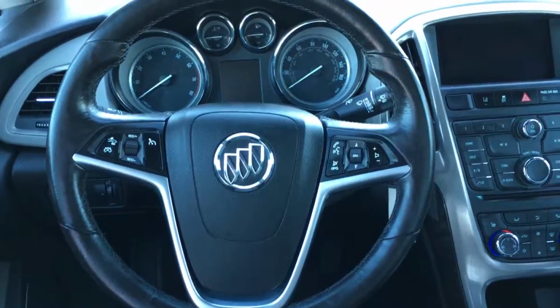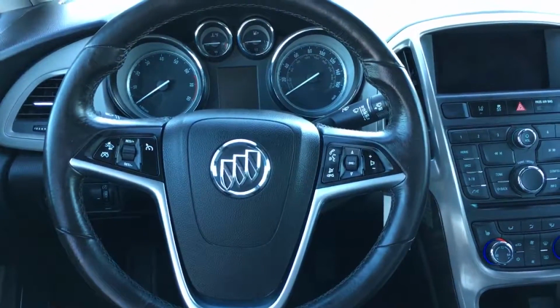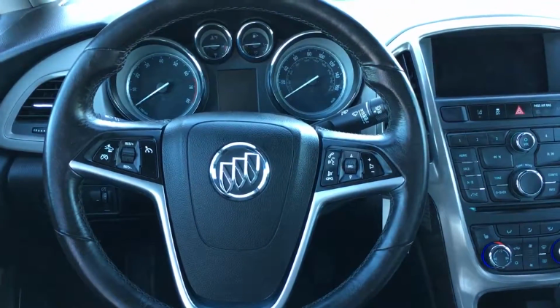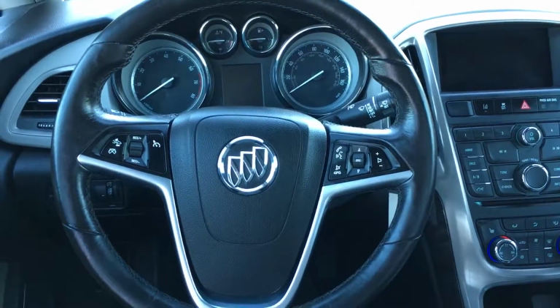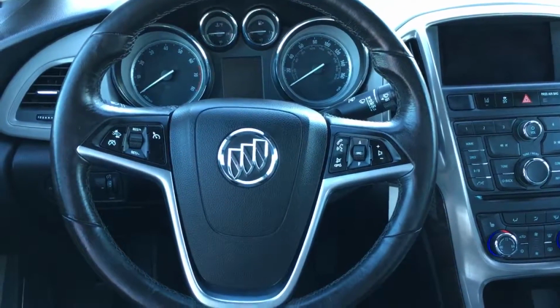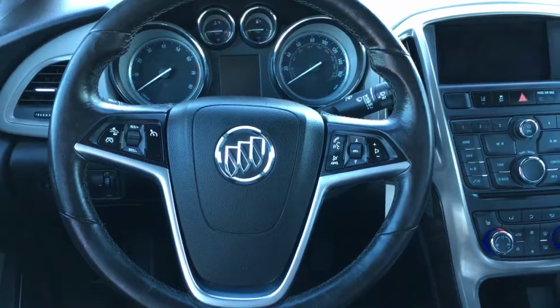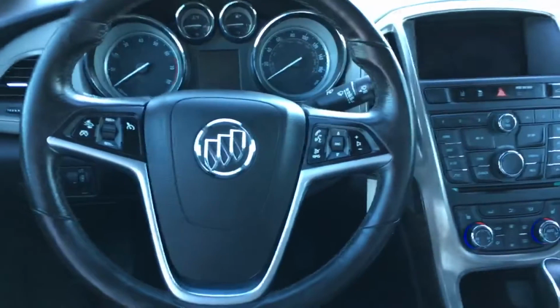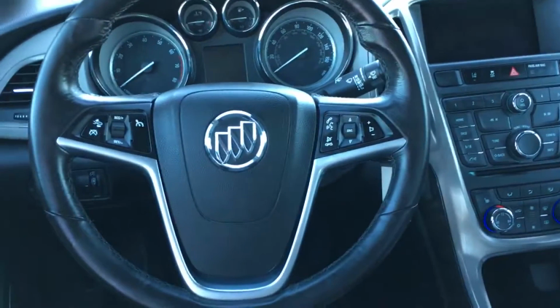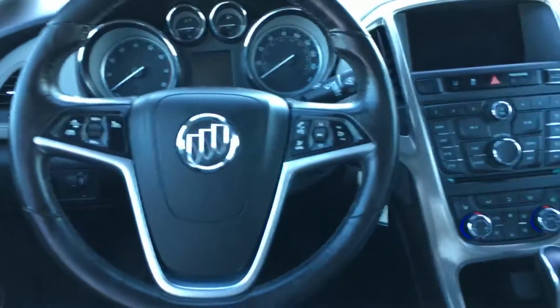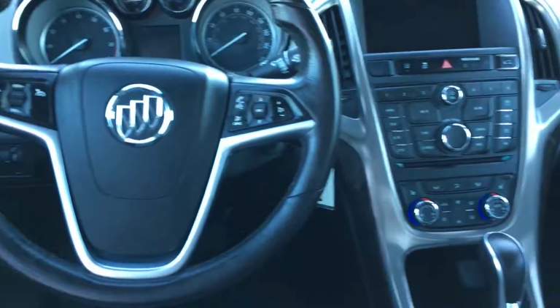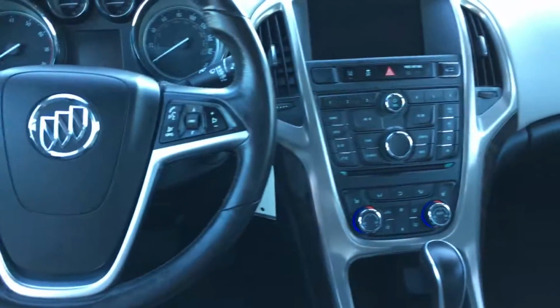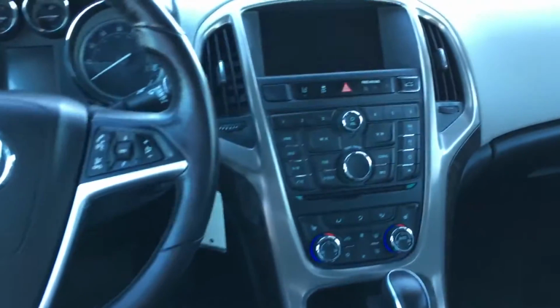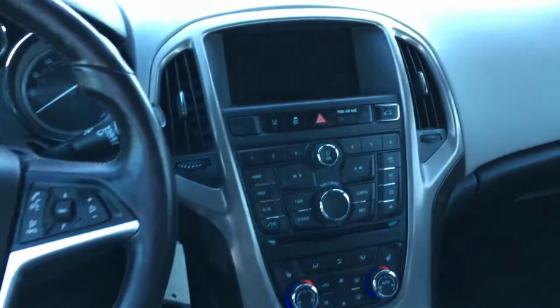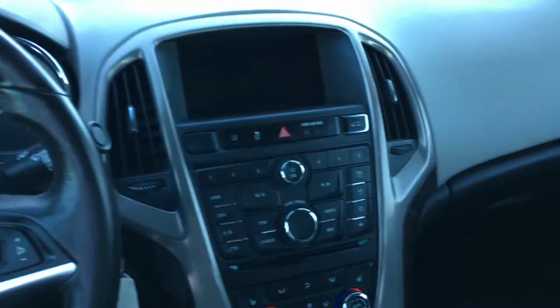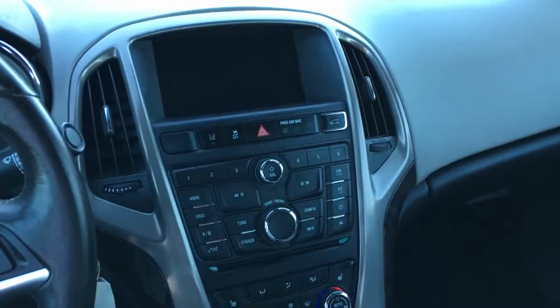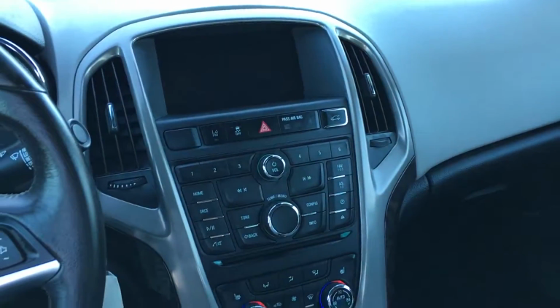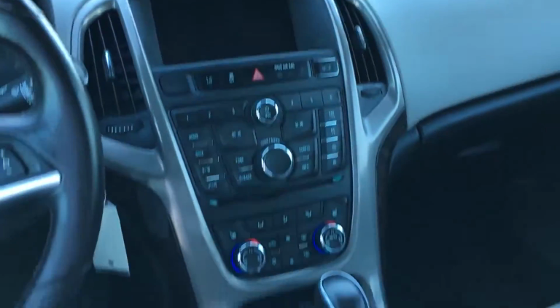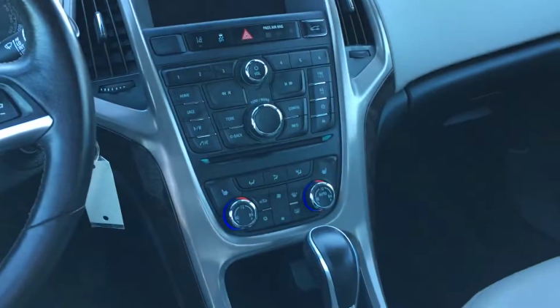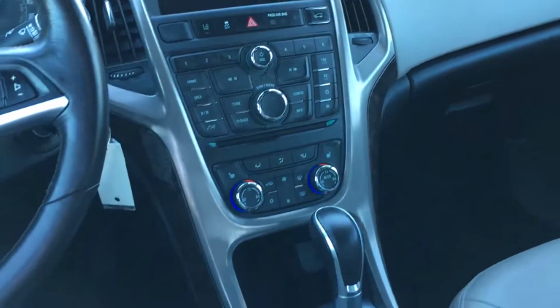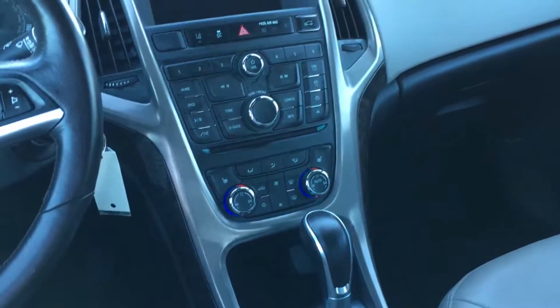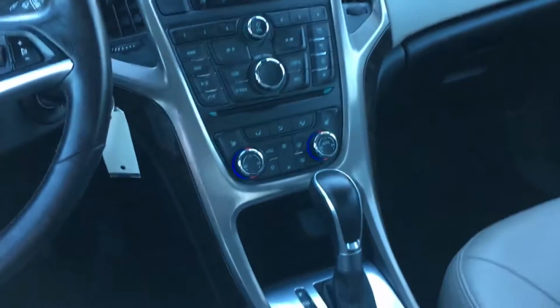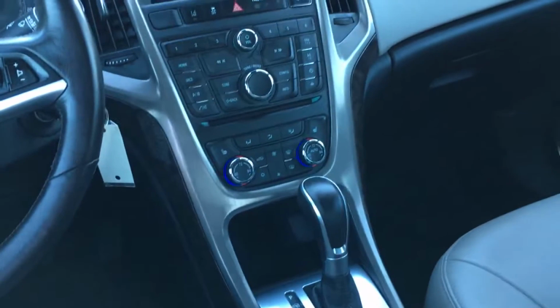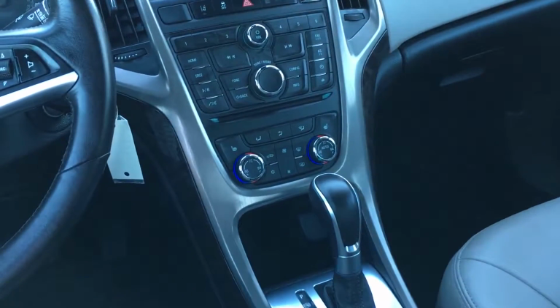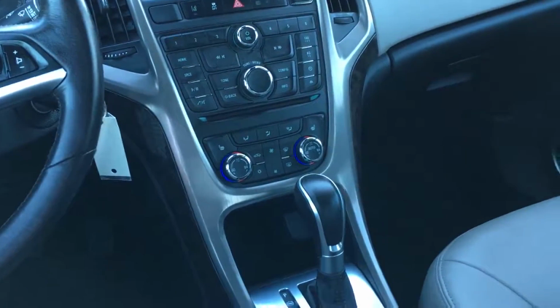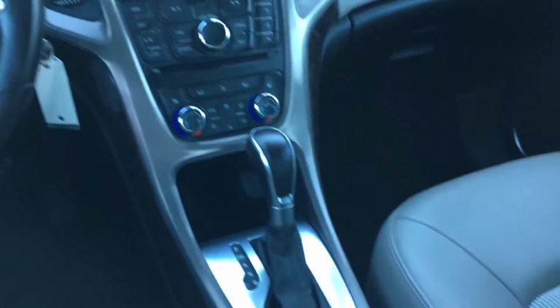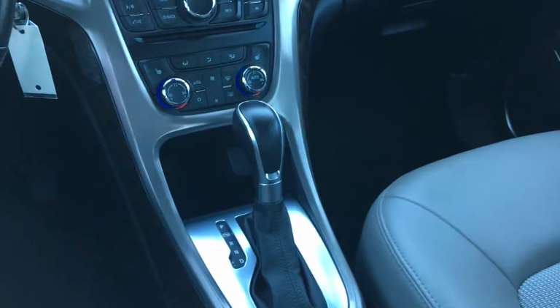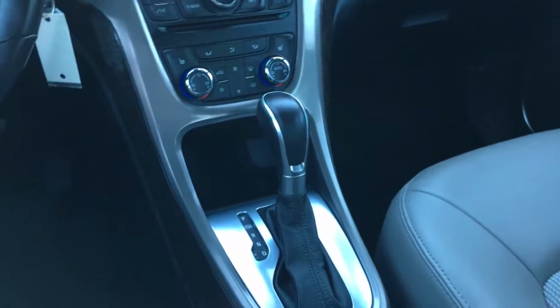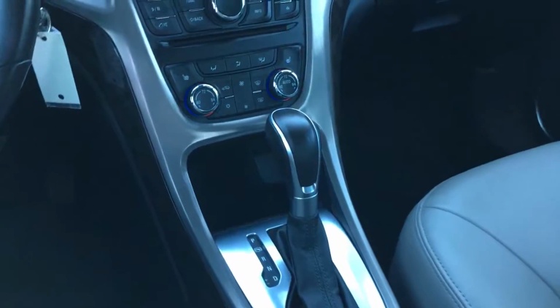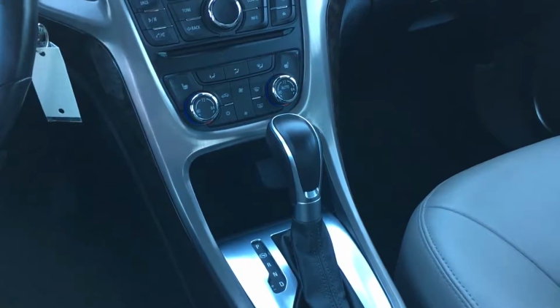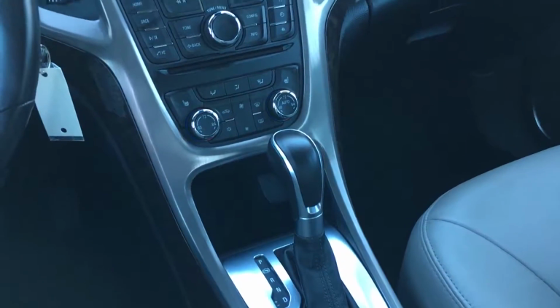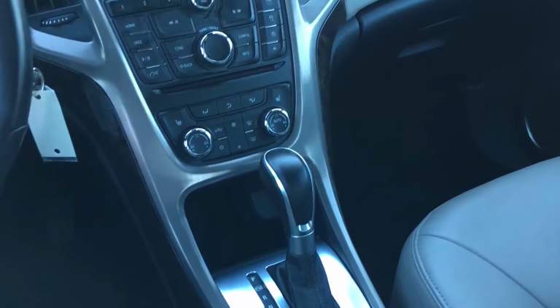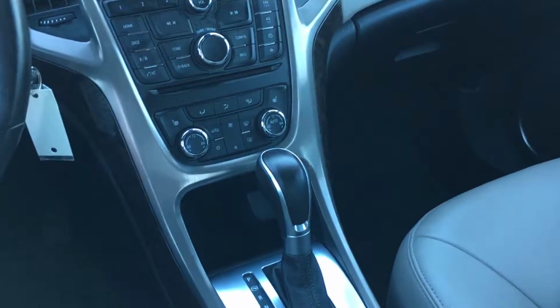You get lane change warning, blind spot monitoring, and collision warnings. It also features a full touchscreen Chevy MyLink system with a CD player, hands-free Bluetooth, and audio streaming for your cell phone.